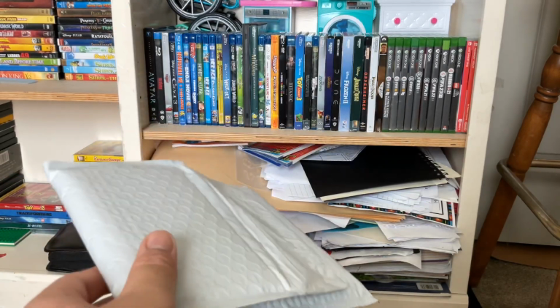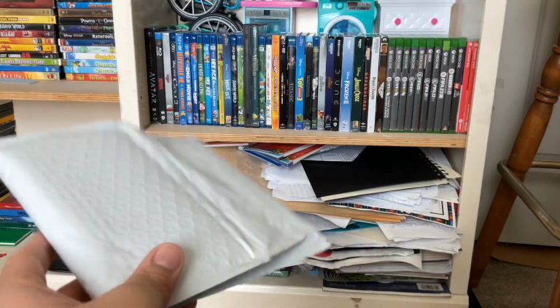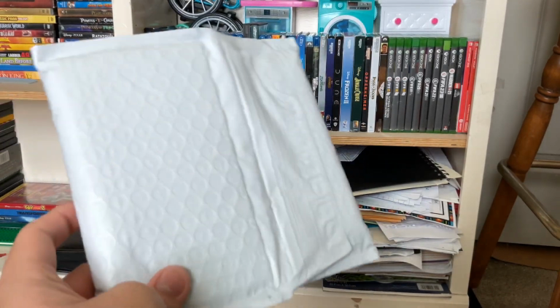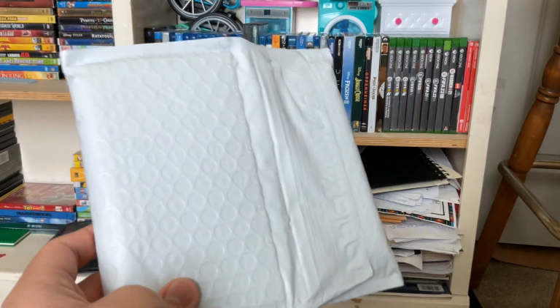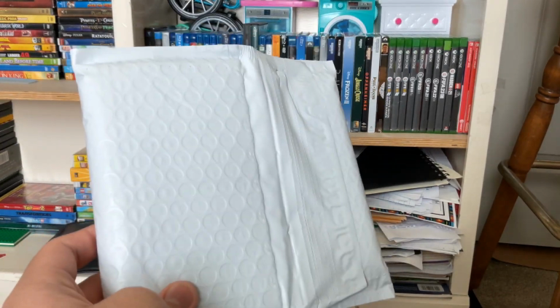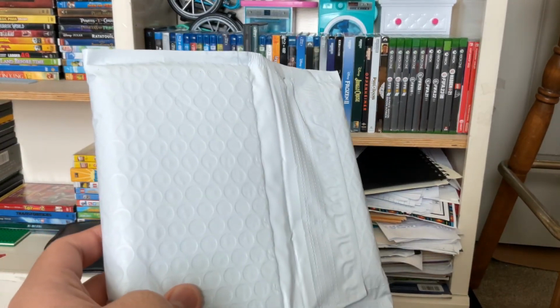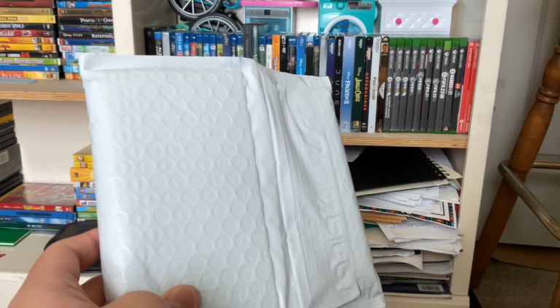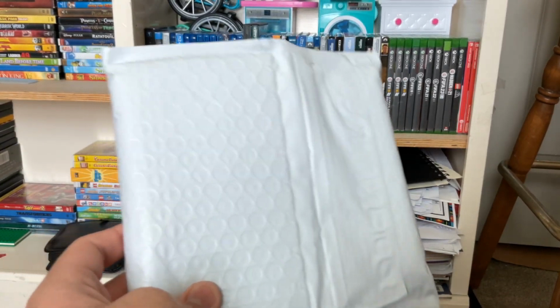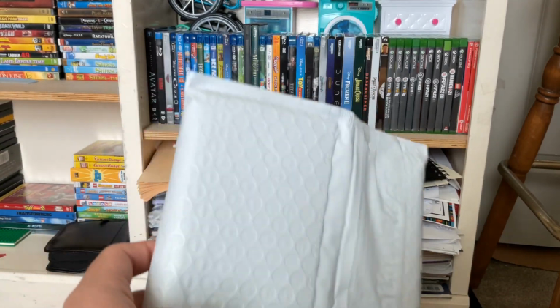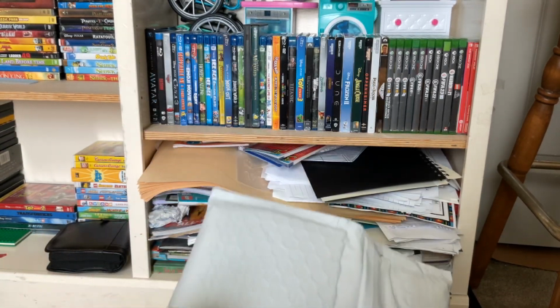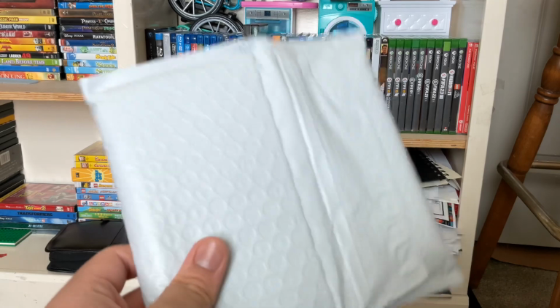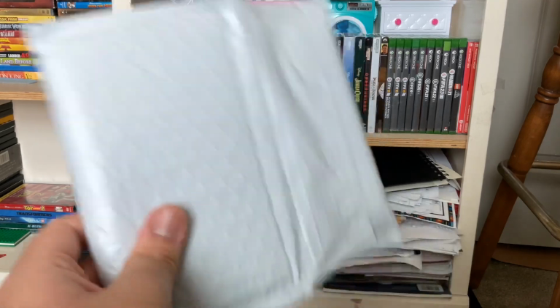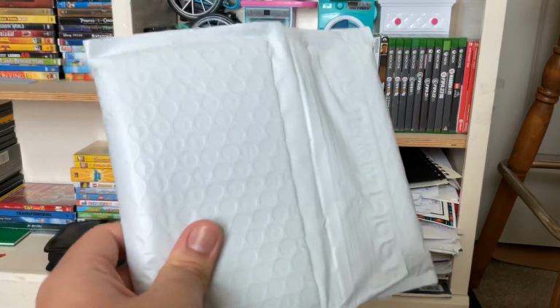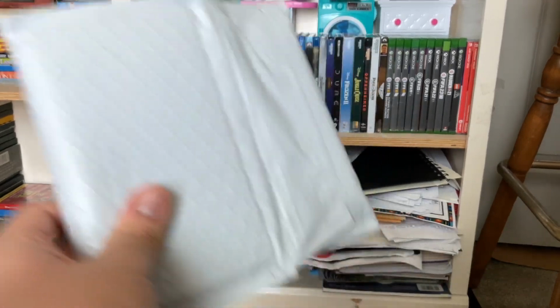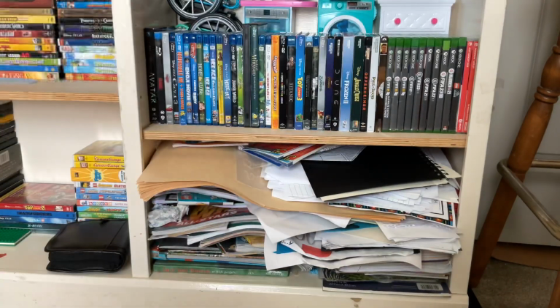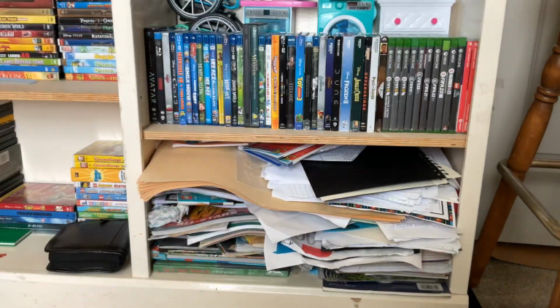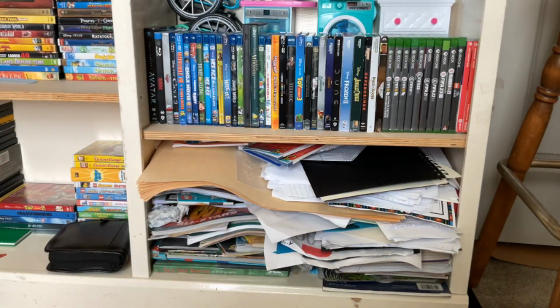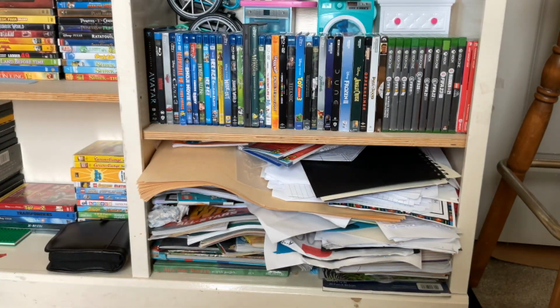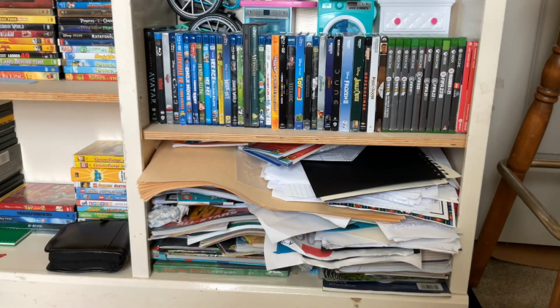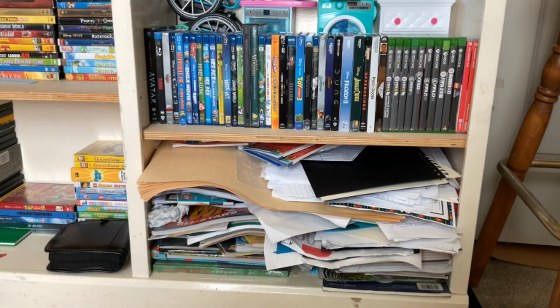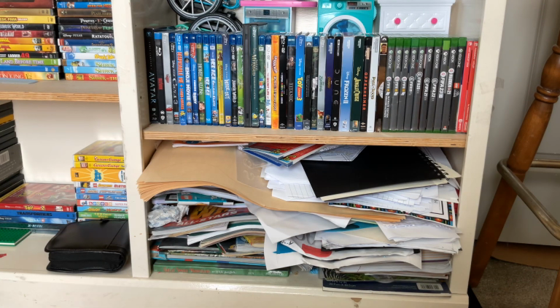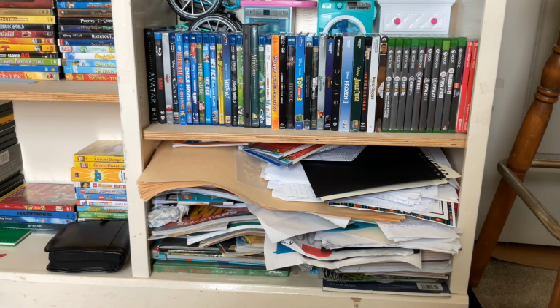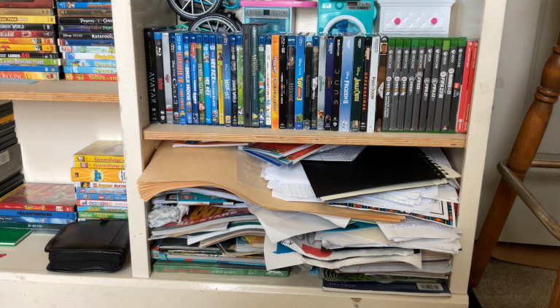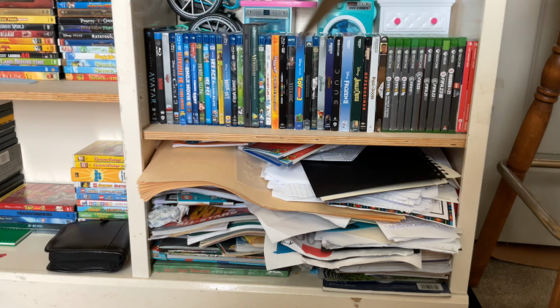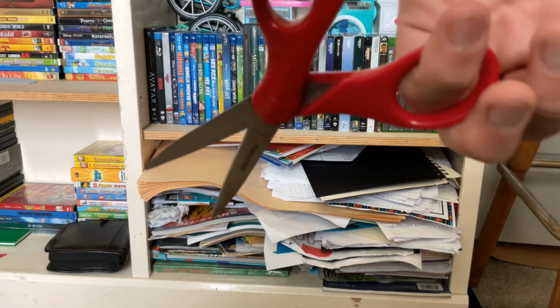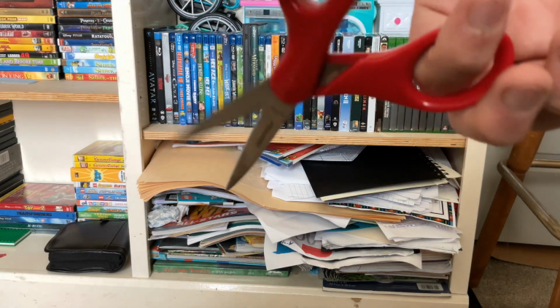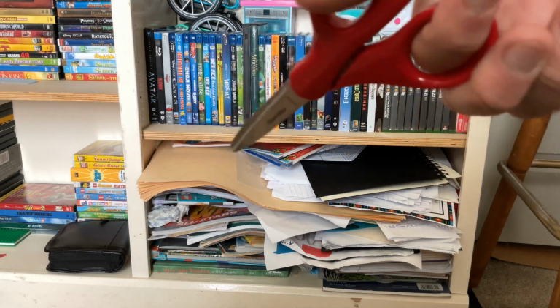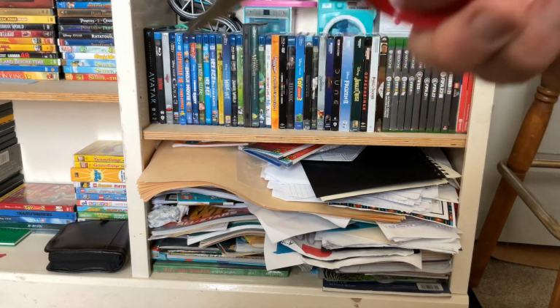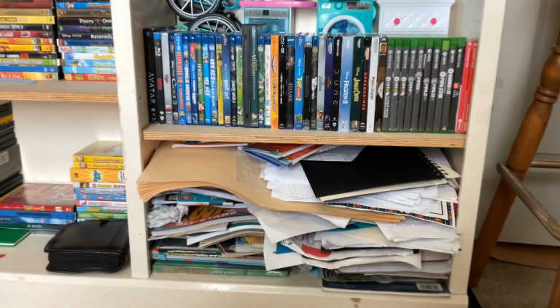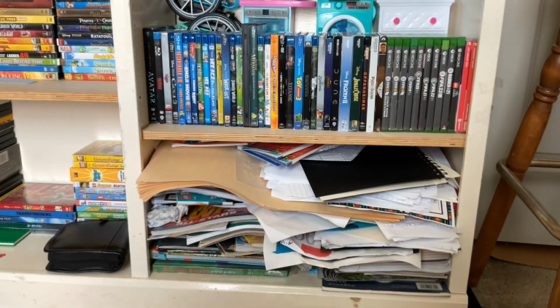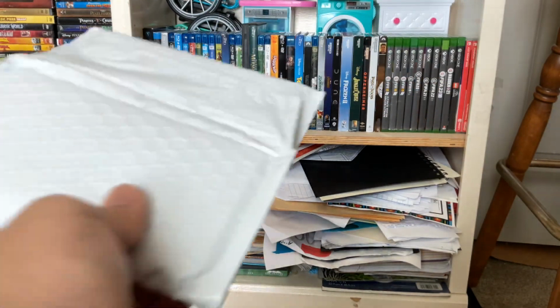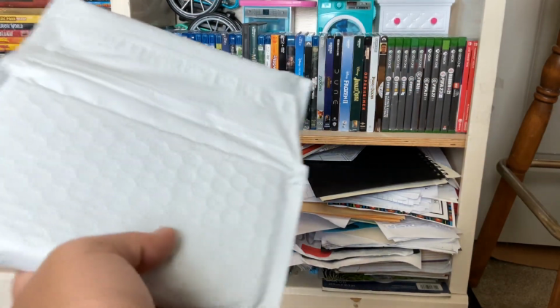At least I hope it has it. So without further ado or delay, let's get to unboxing it. Luckily, I have my scissors. Alright, so let's begin.